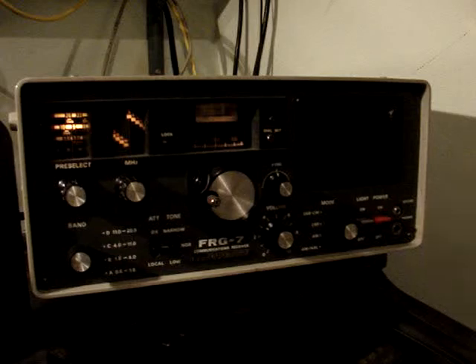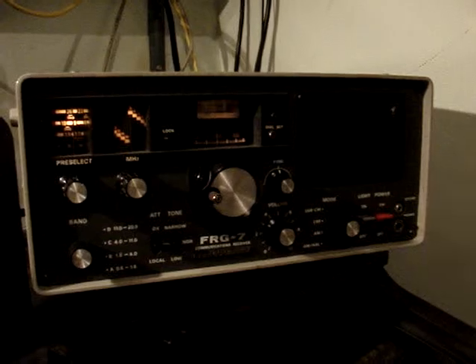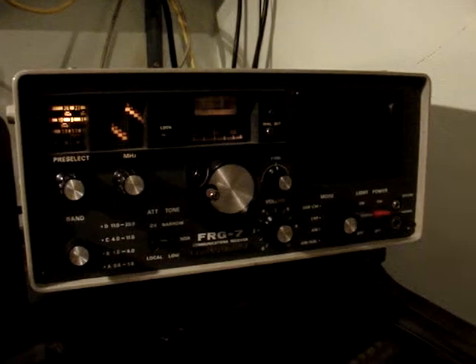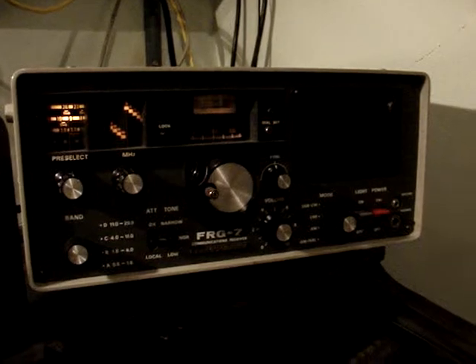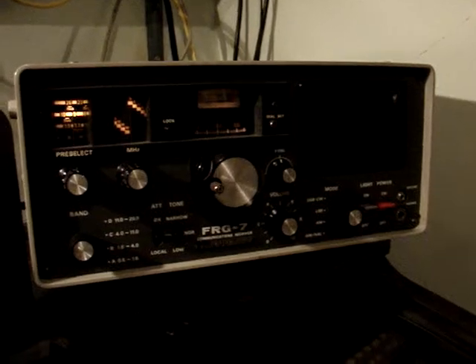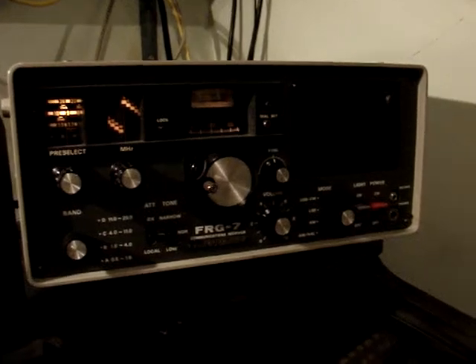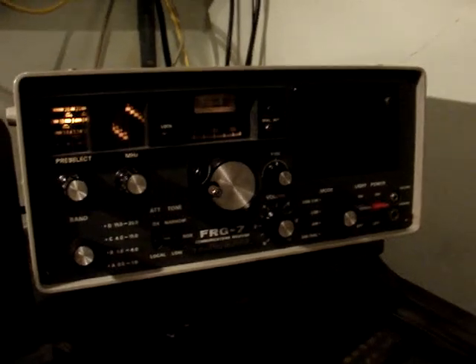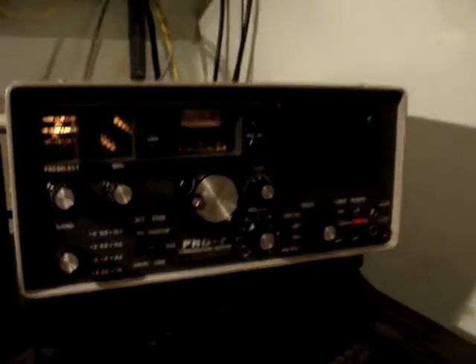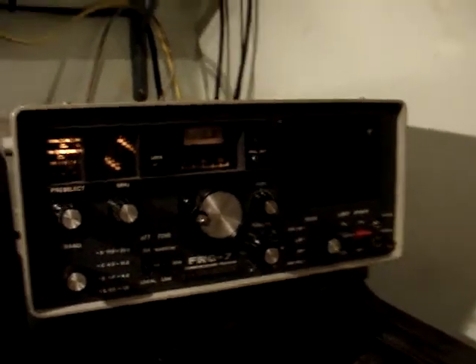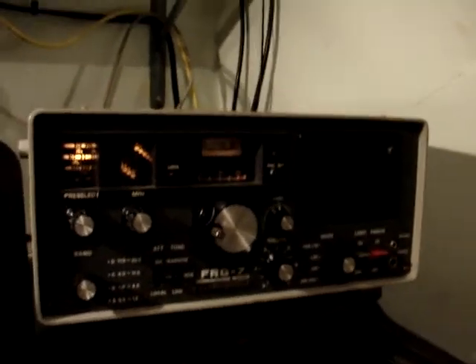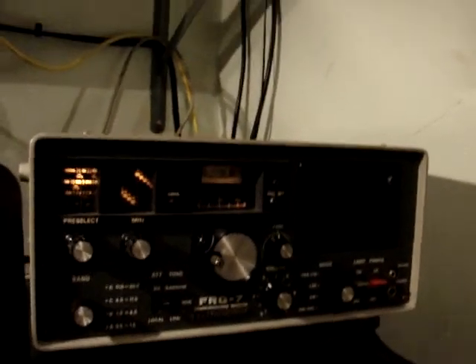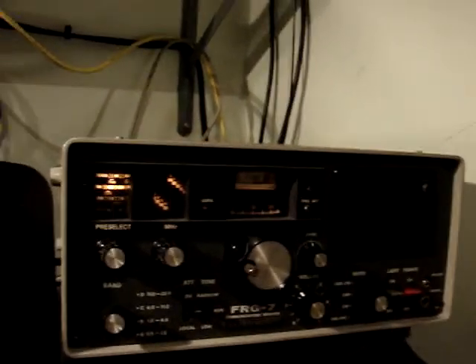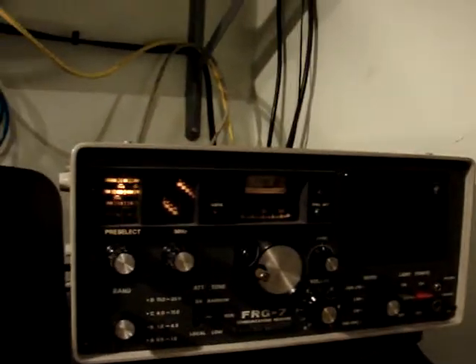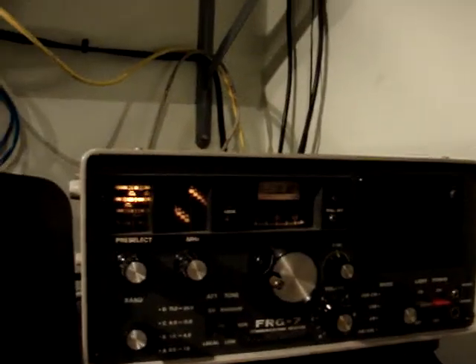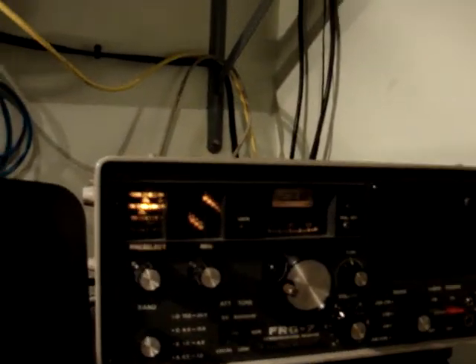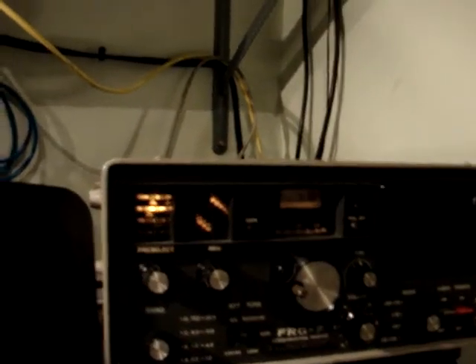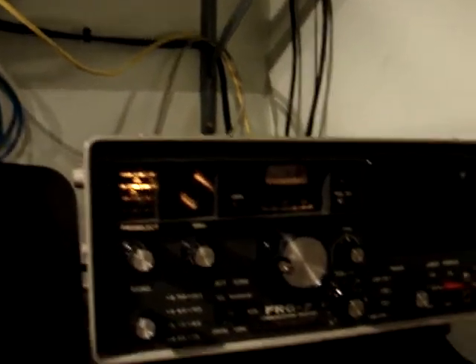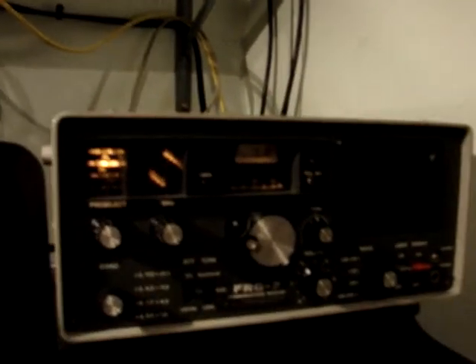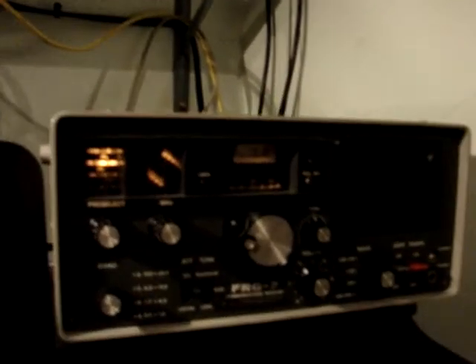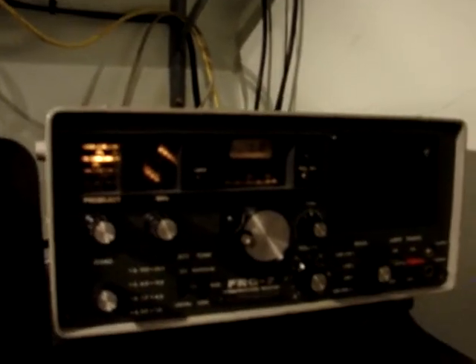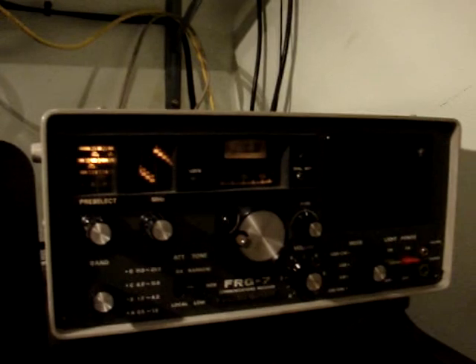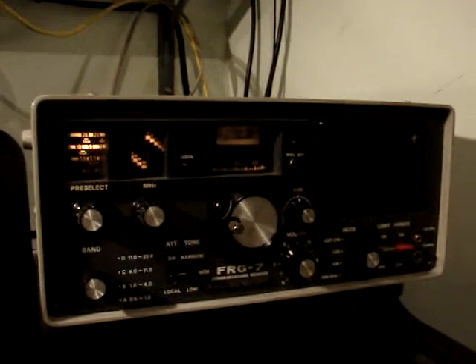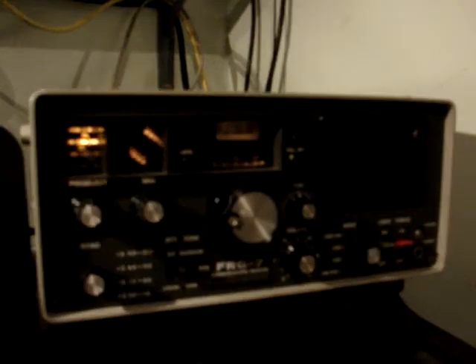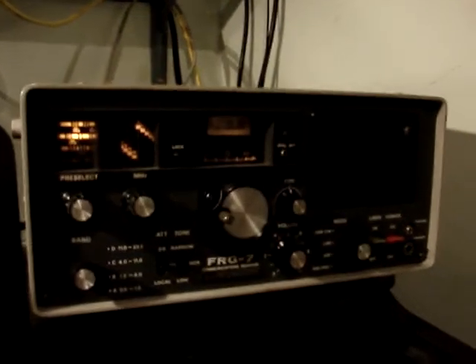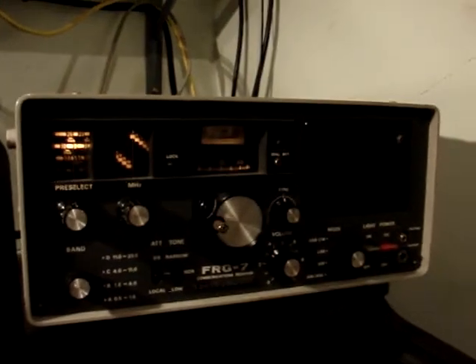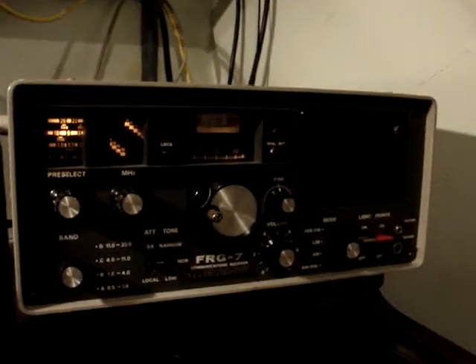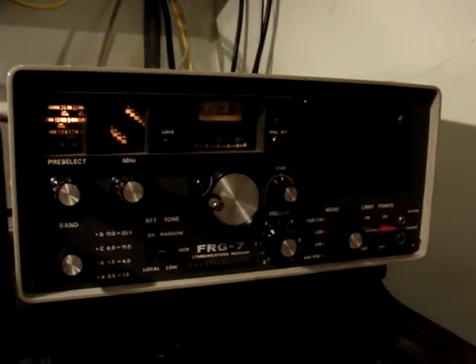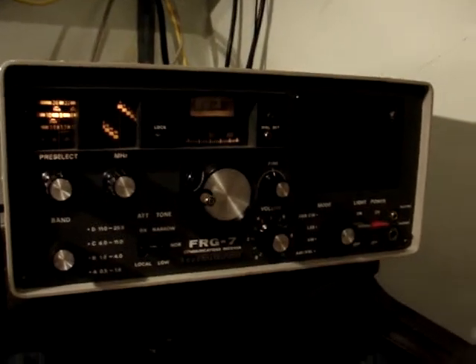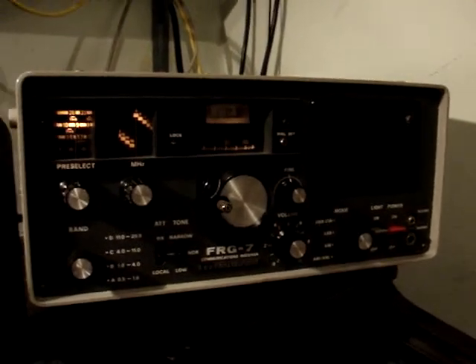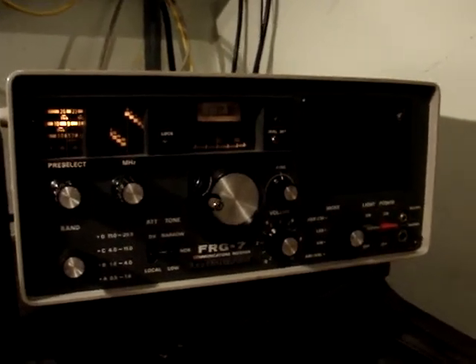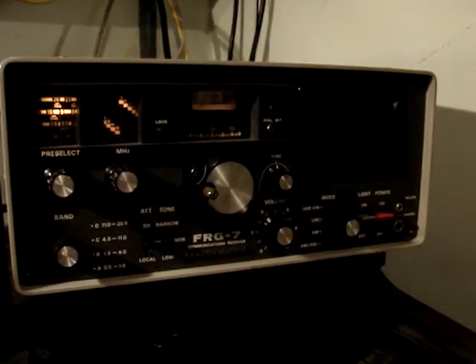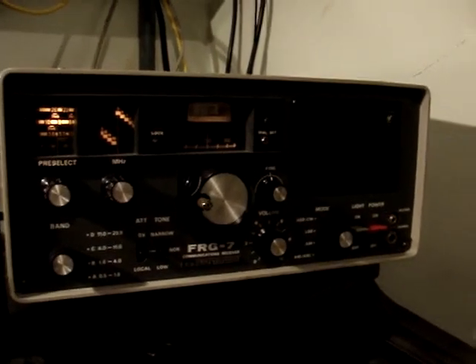Good day again, YouTubers. Just a quick video to show this antenna and the performance of what it's like — the 30 before.